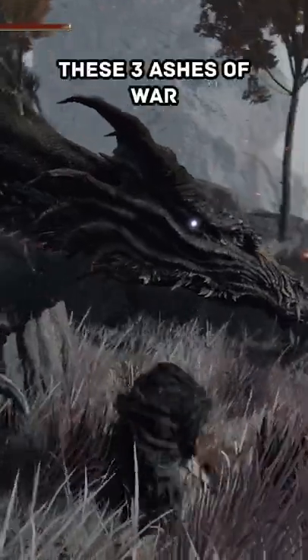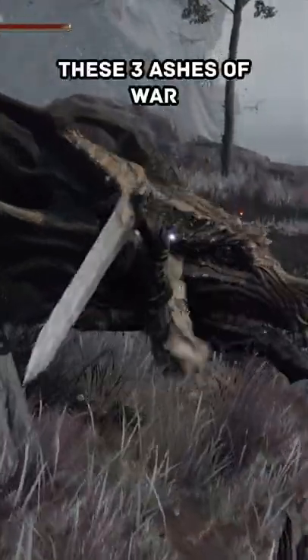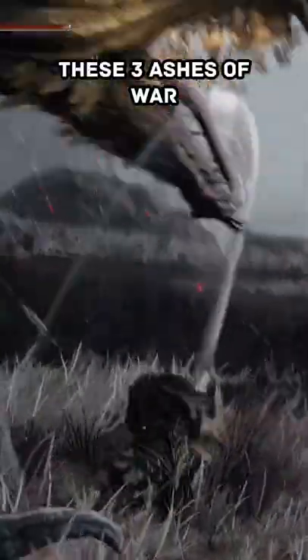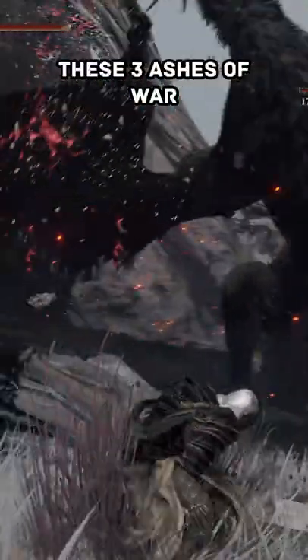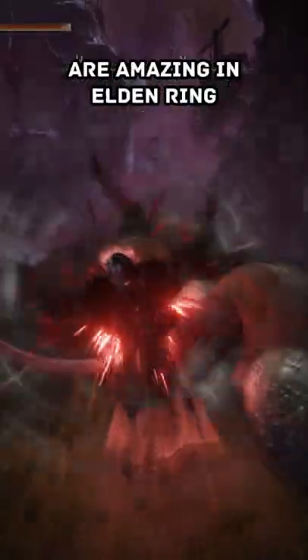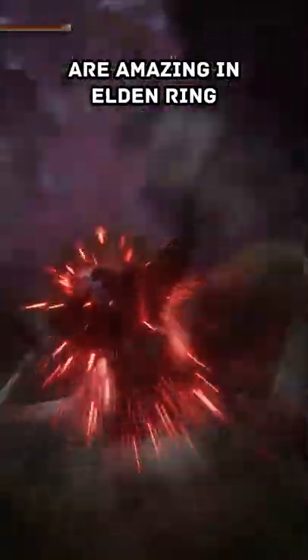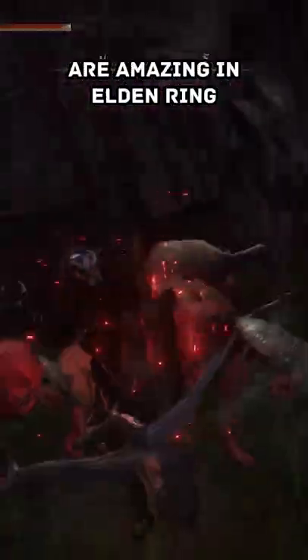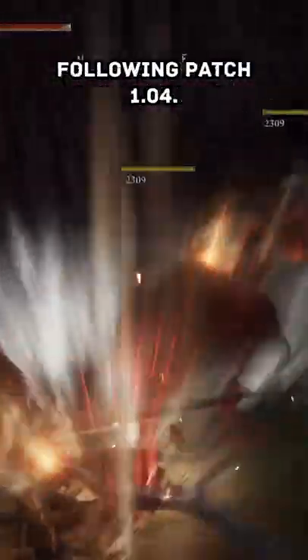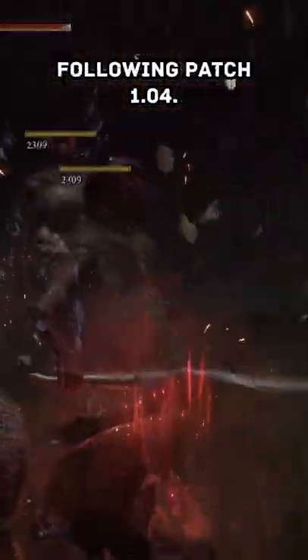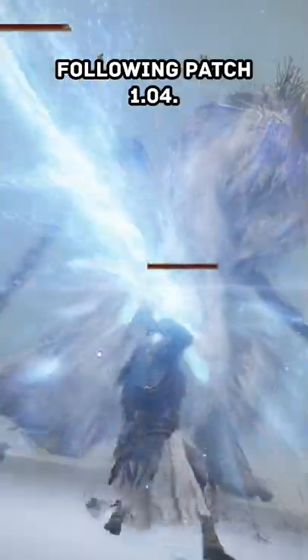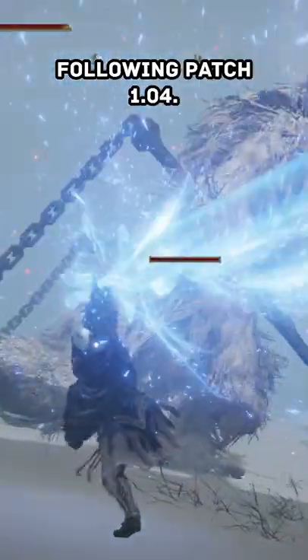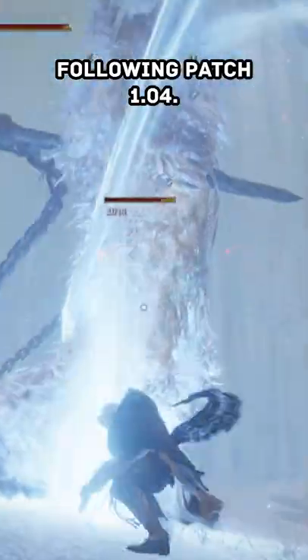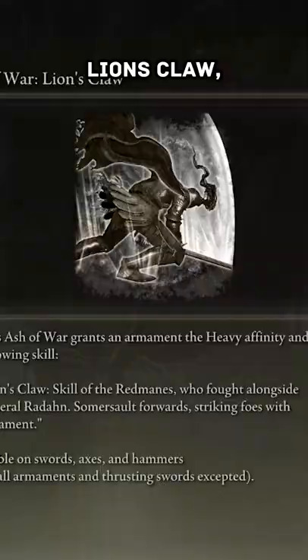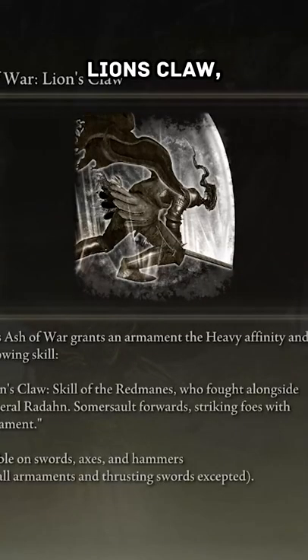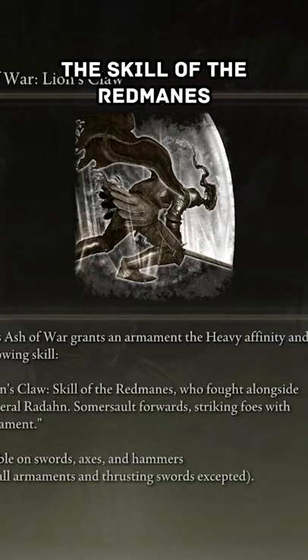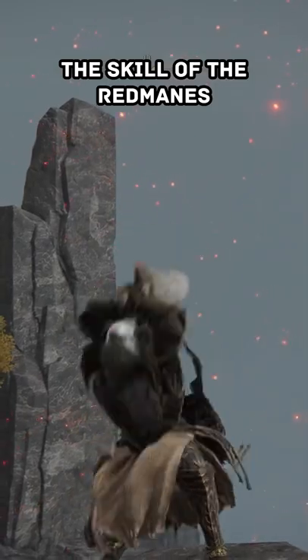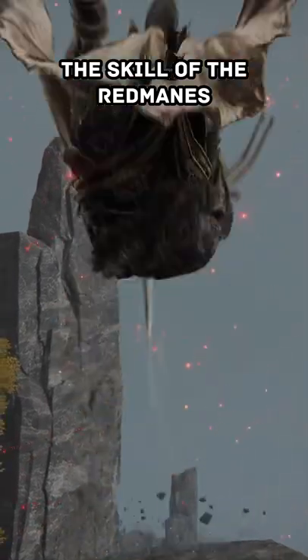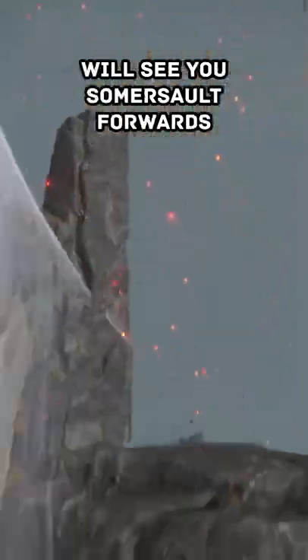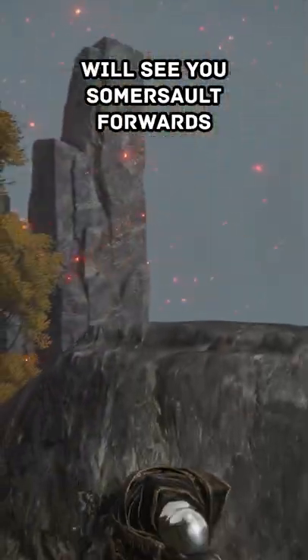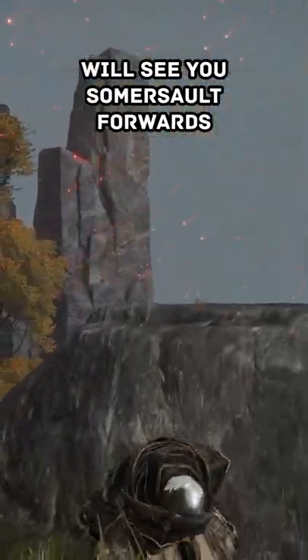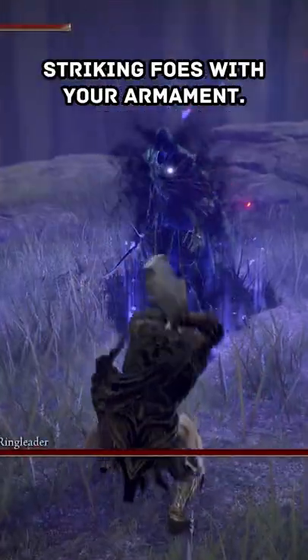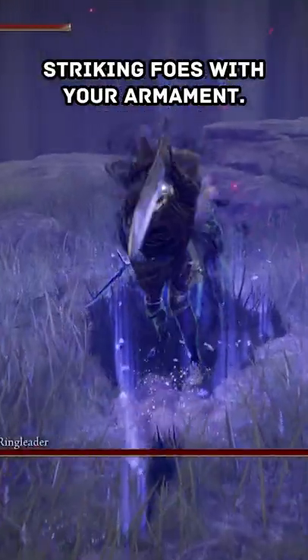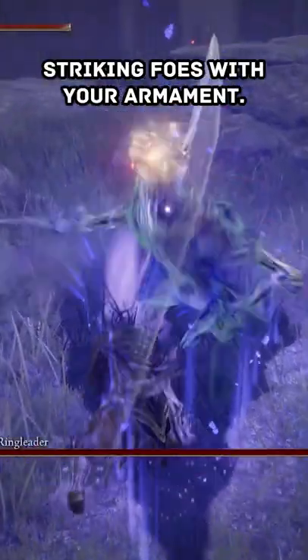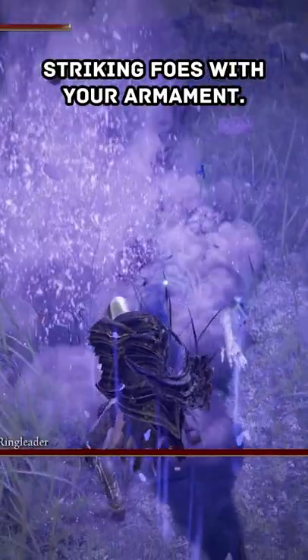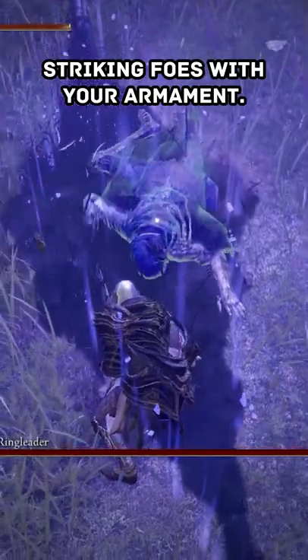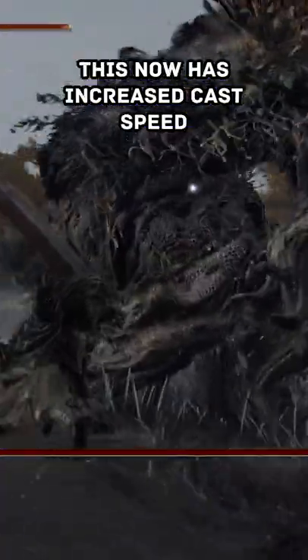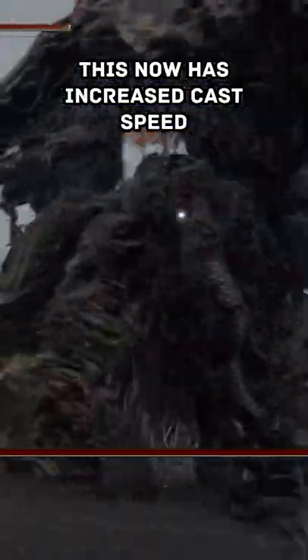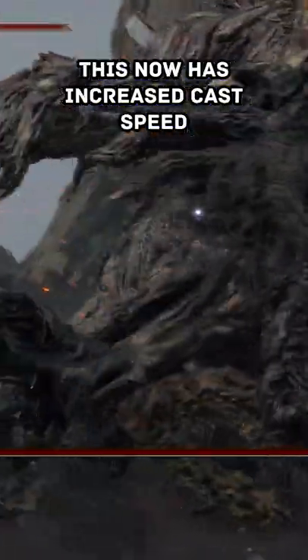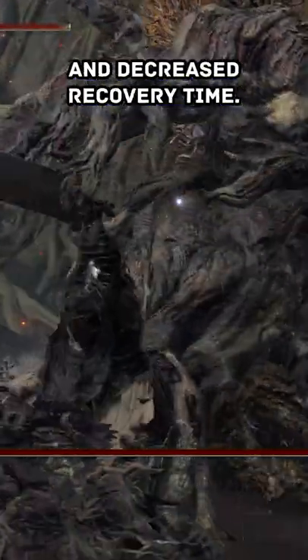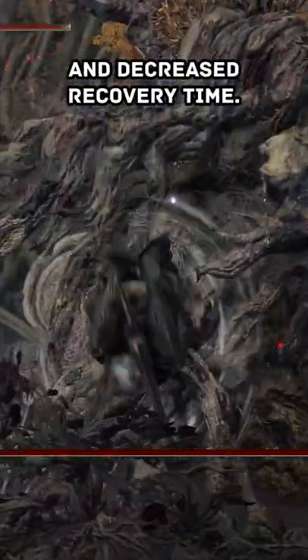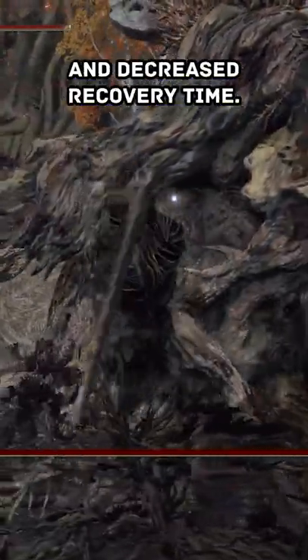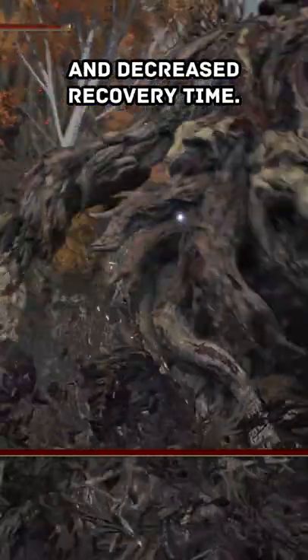These three Ashes of War are amazing in Elden Ring following patch 1.04. Lion's Claw, the skill of the Red Manes, will see you somersault forwards, striking foes with your armaments. This now has increased cast speed and decreased recovery time.